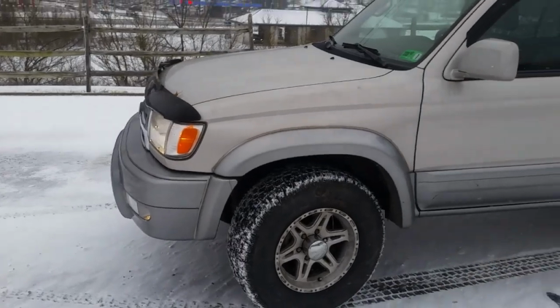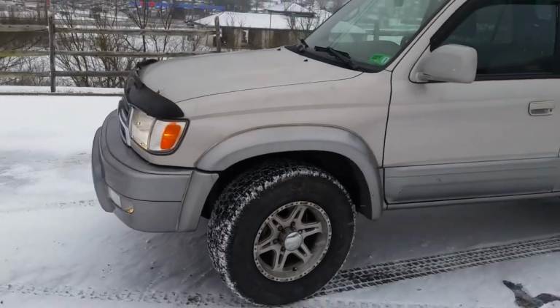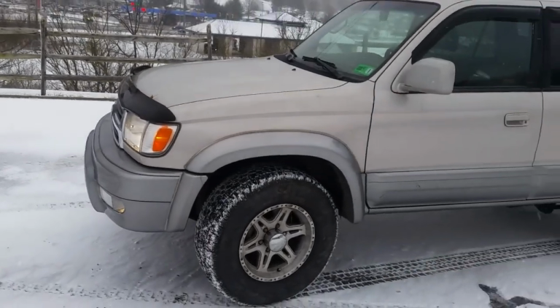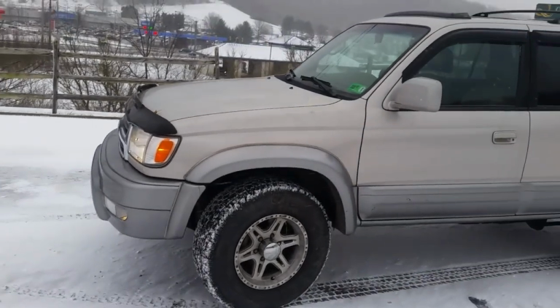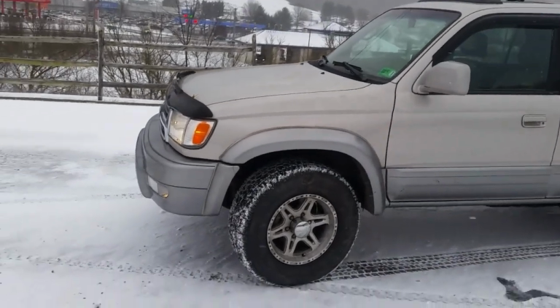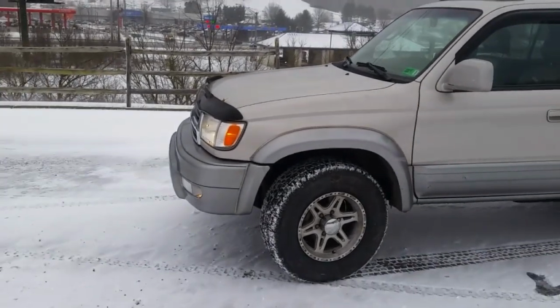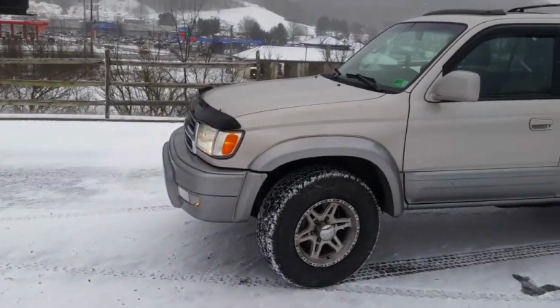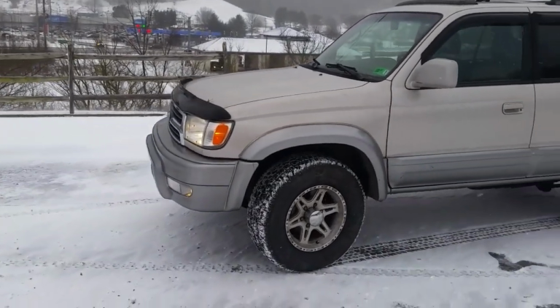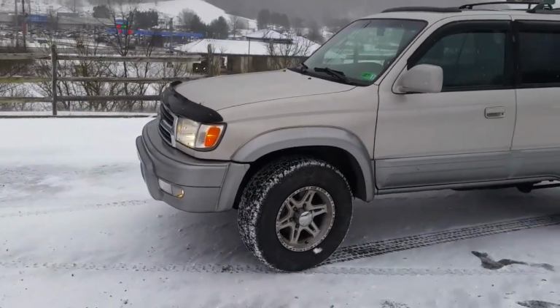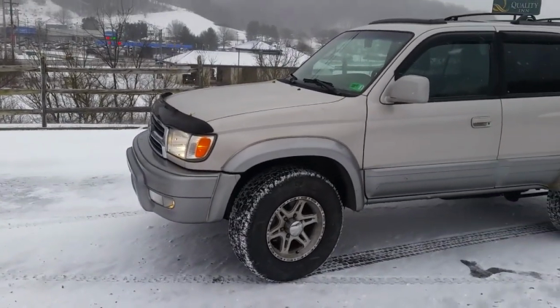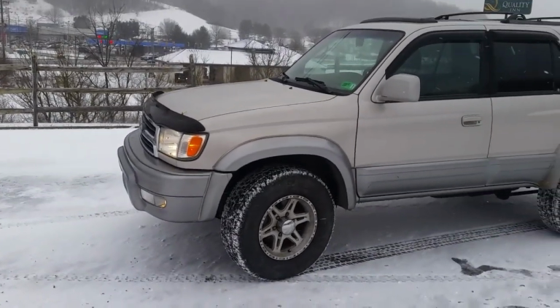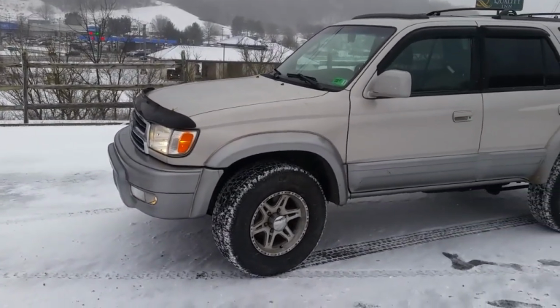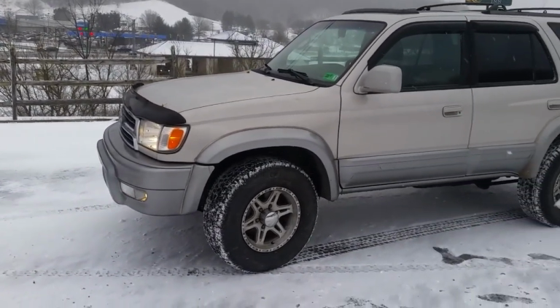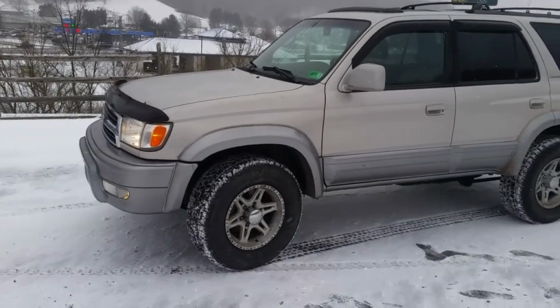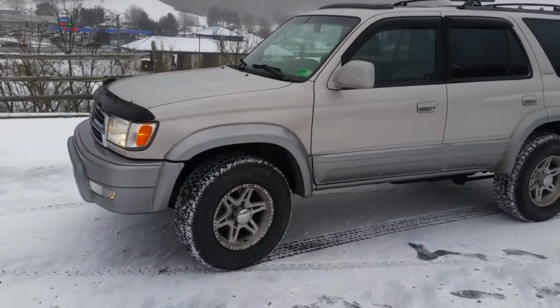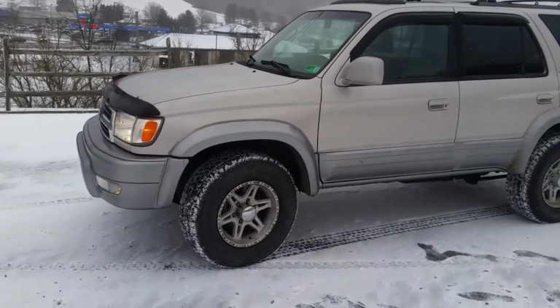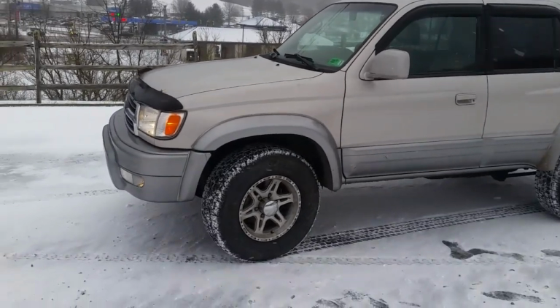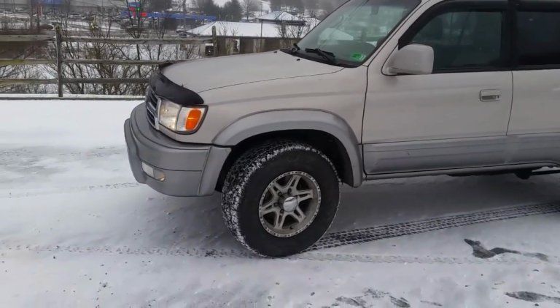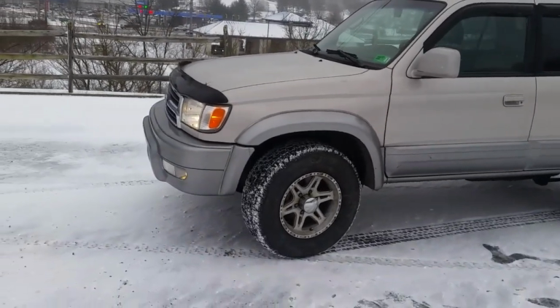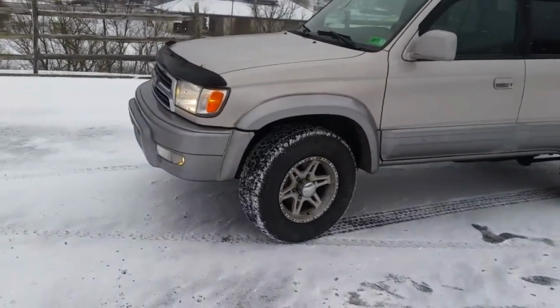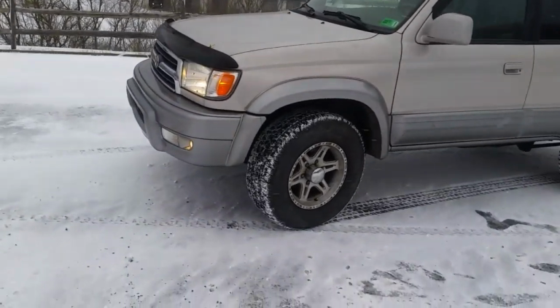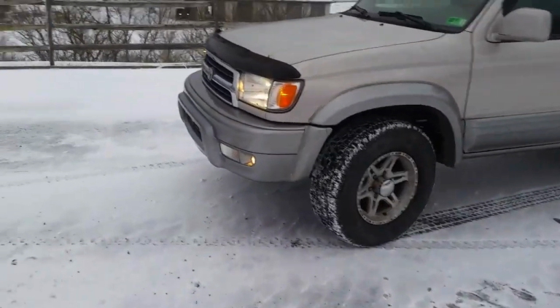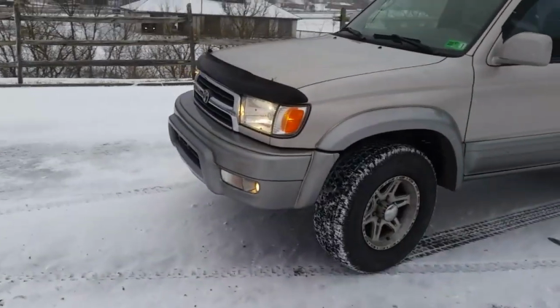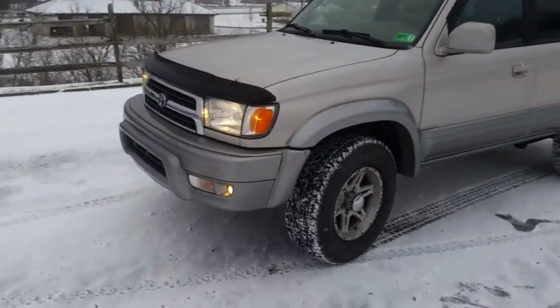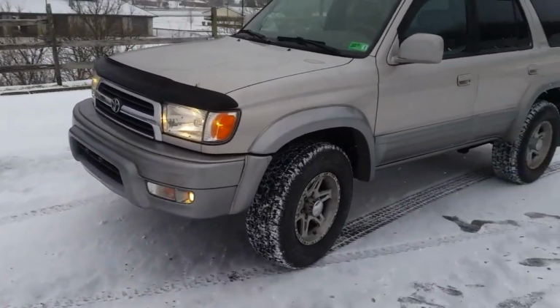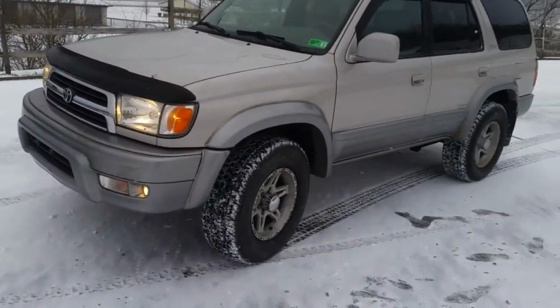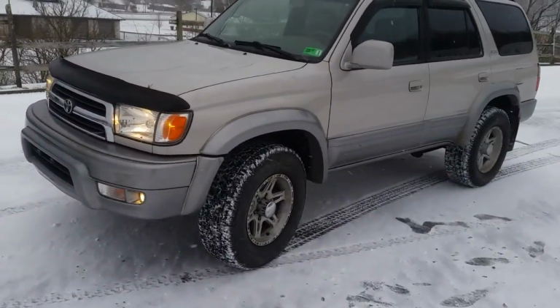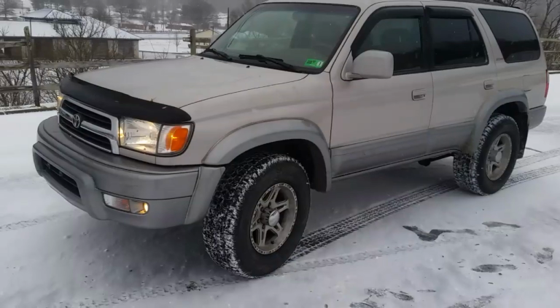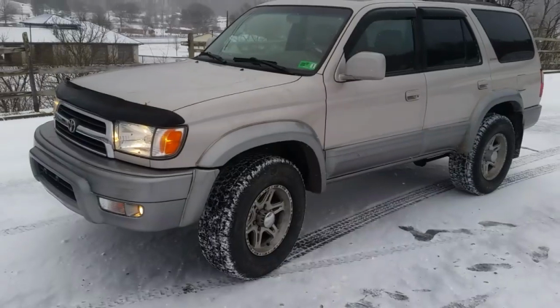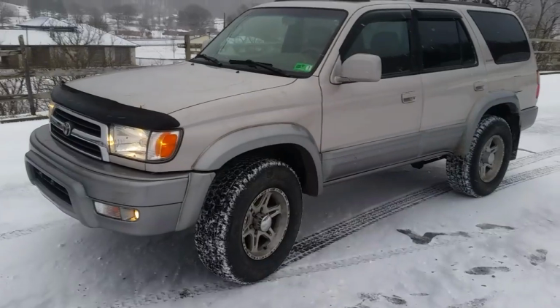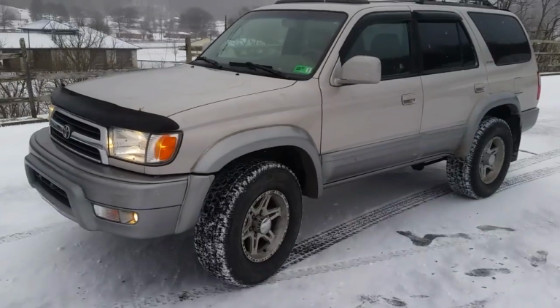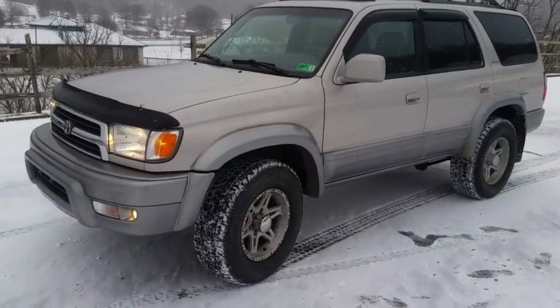I know the noise is up front, and this is a pretty common issue with these 4Runners. A lot of forums, a lot of people trying to figure out what their noise is. You really just have to get in there and dig in and start researching to figure out what's going on.